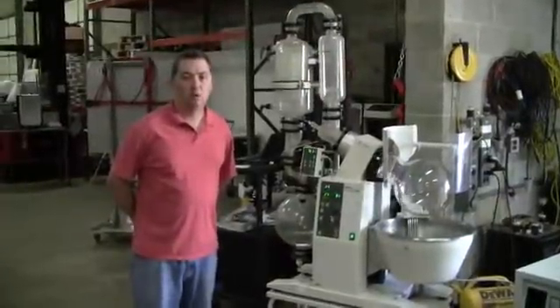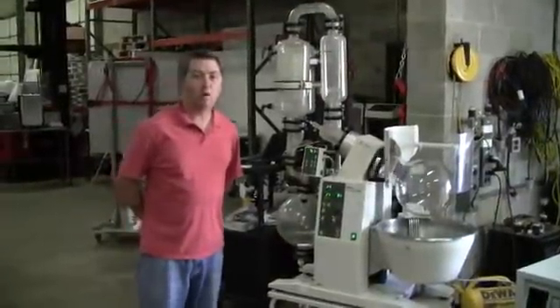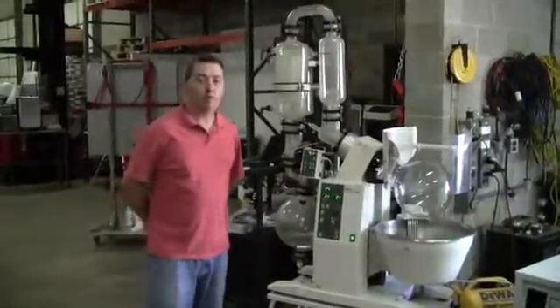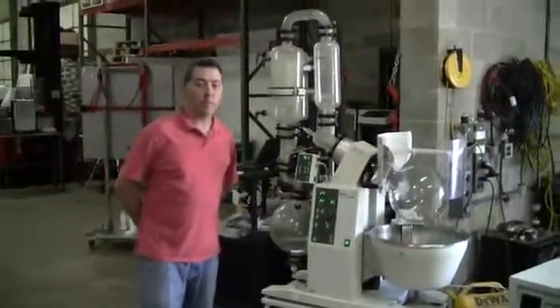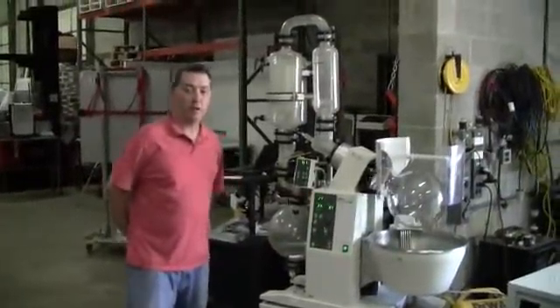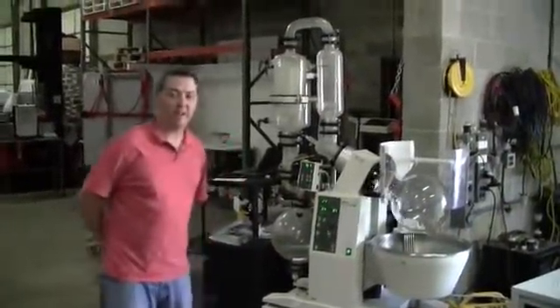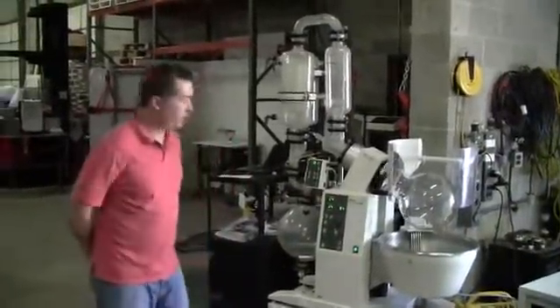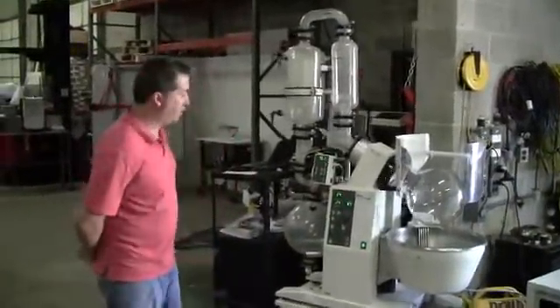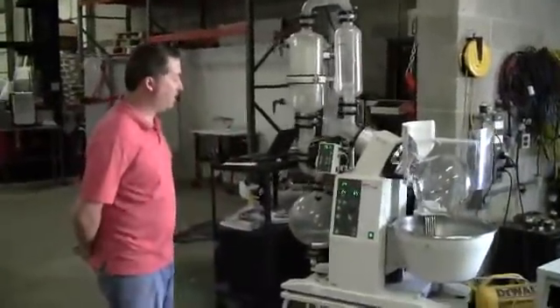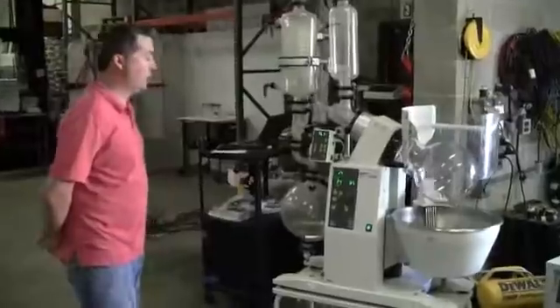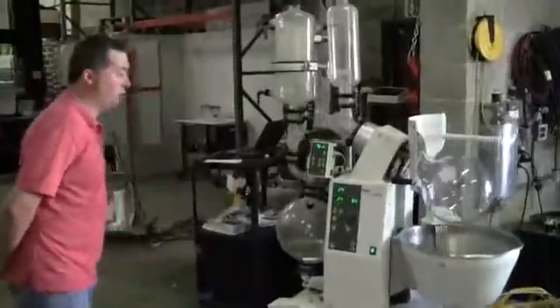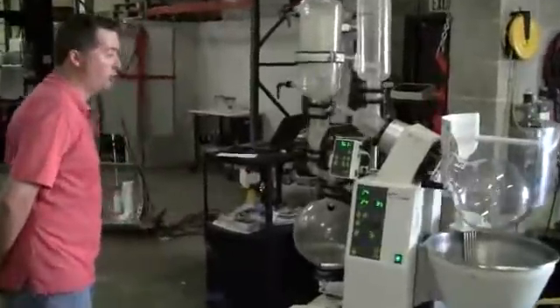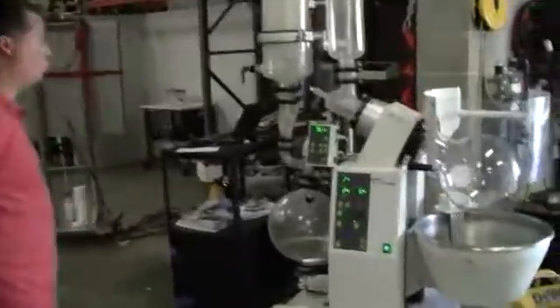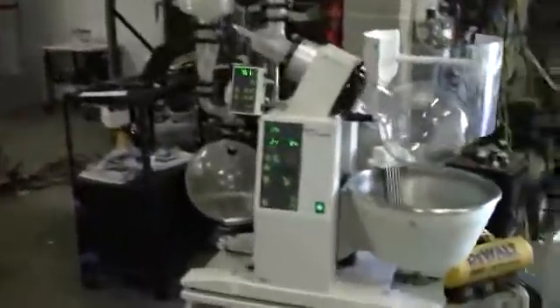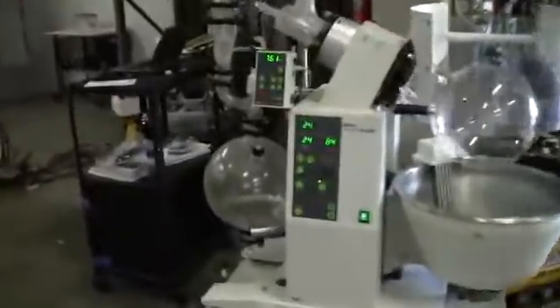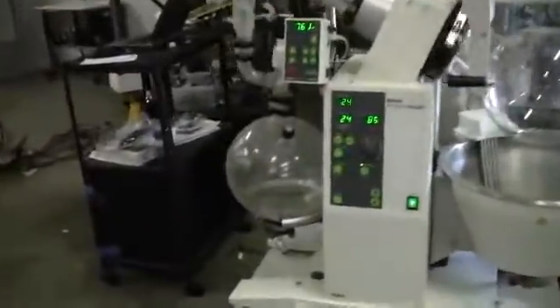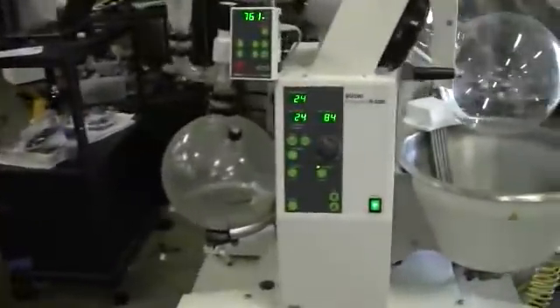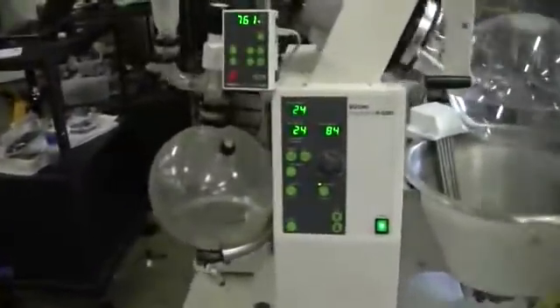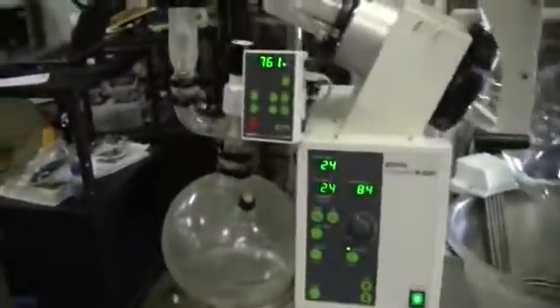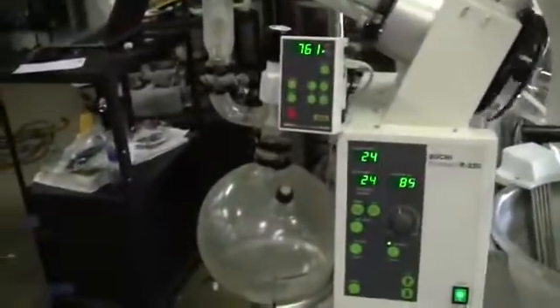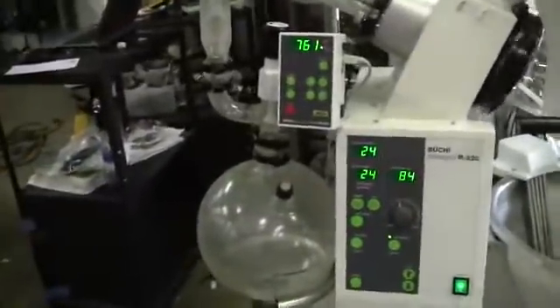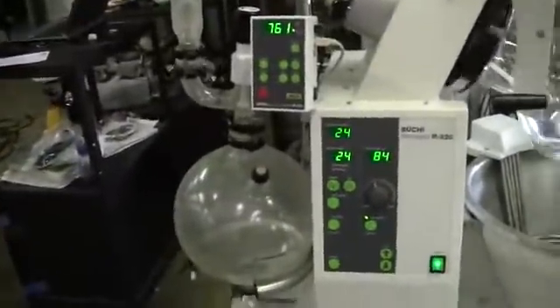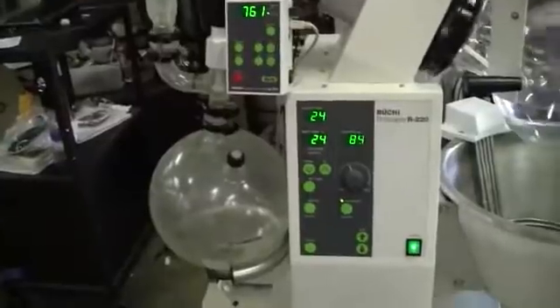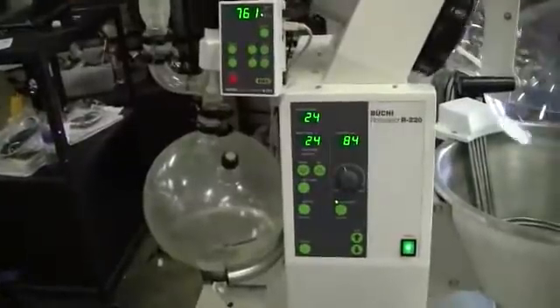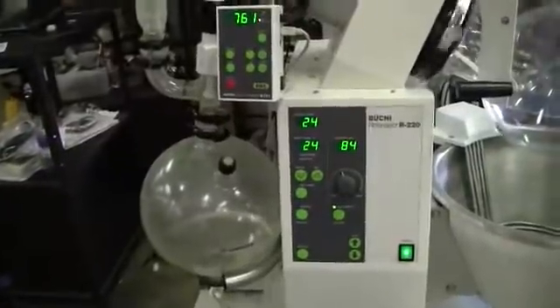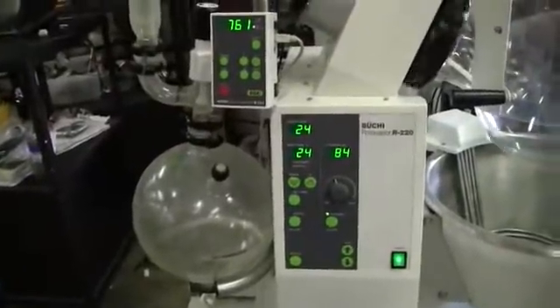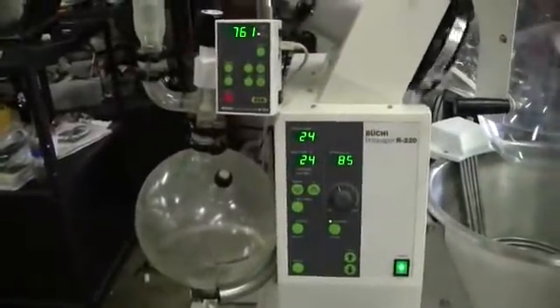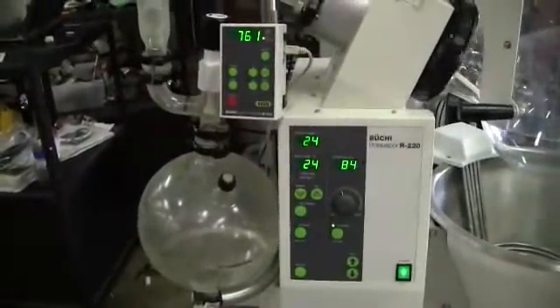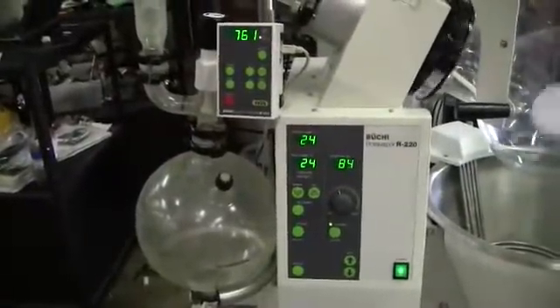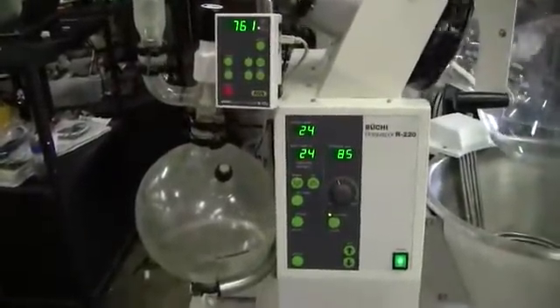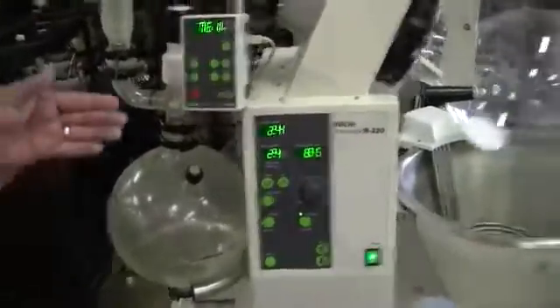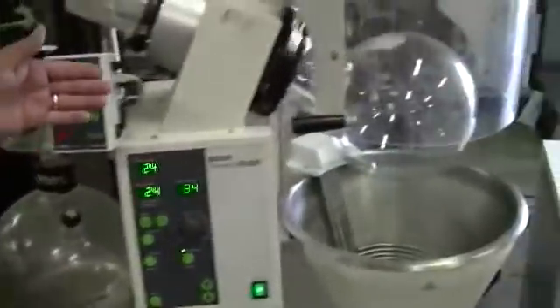Good morning, my name is Michael Natal from iTechTrader. Today we're looking at the Bukie R220. This is a 20-liter rotavap with a 10-liter Conti's flask on it now.